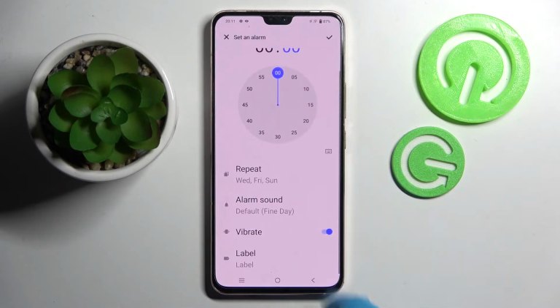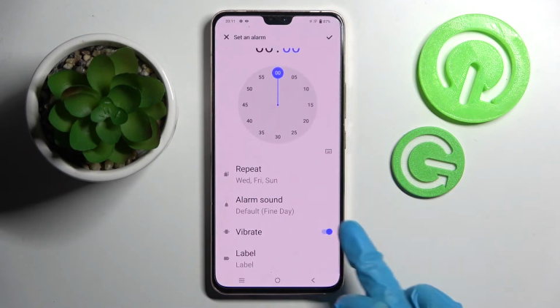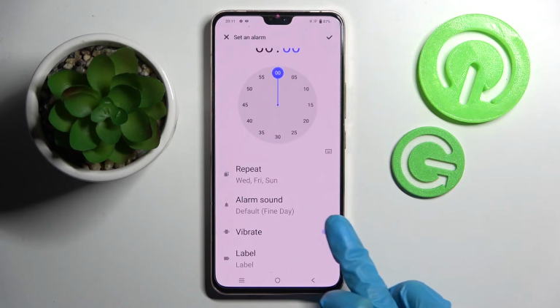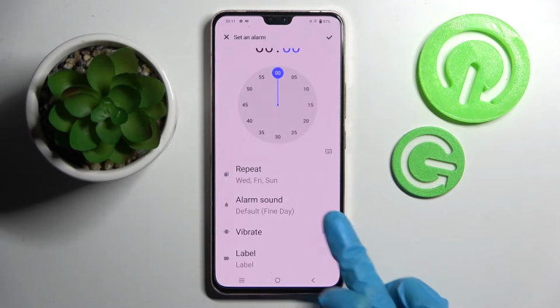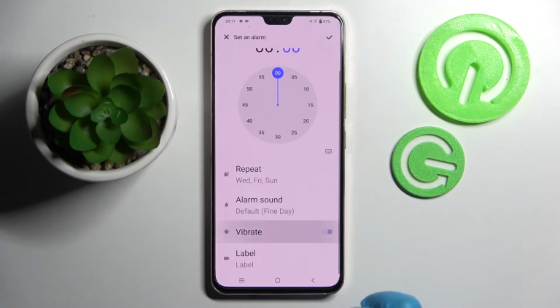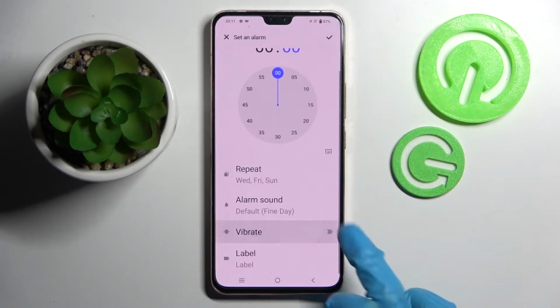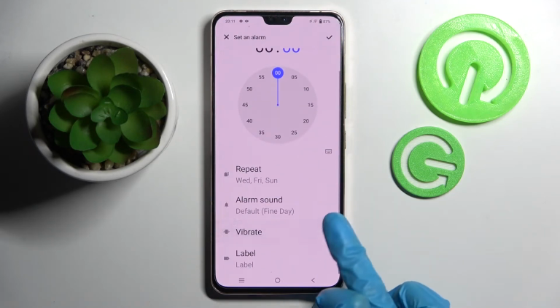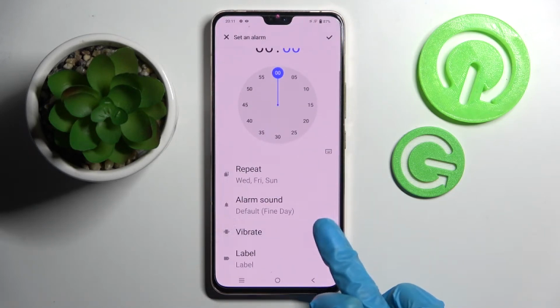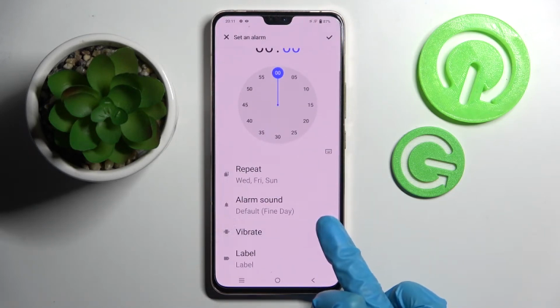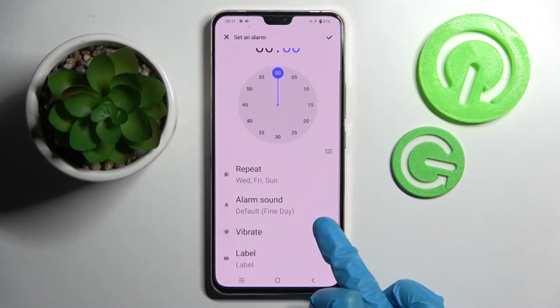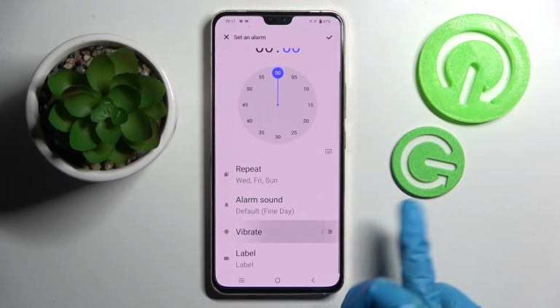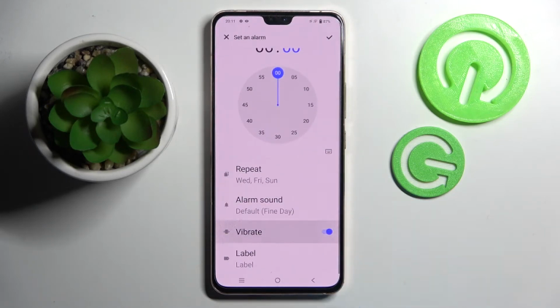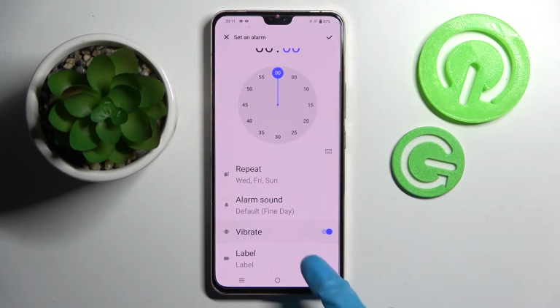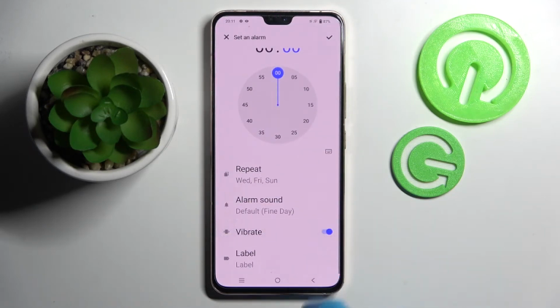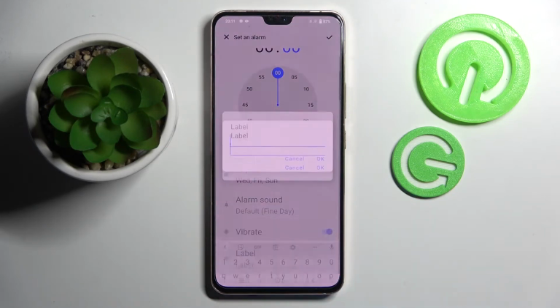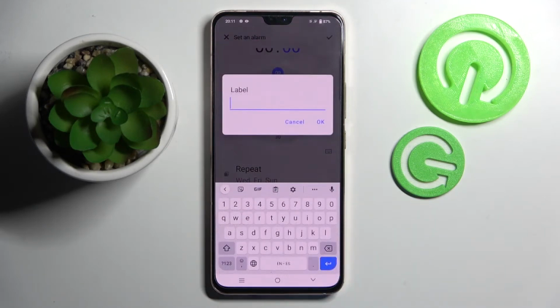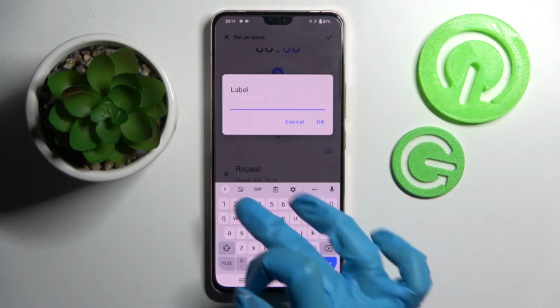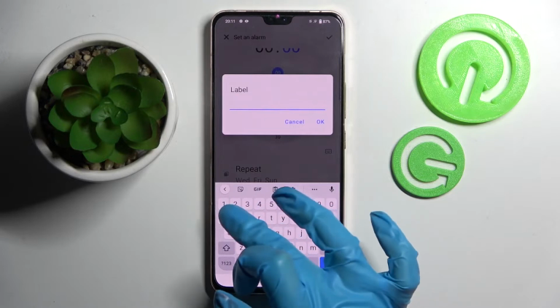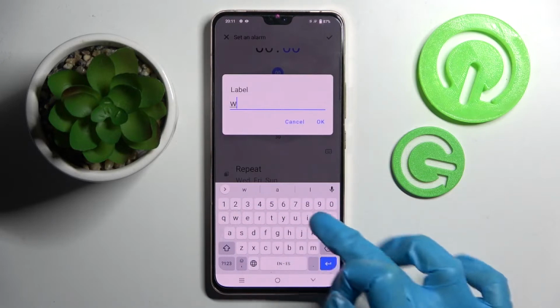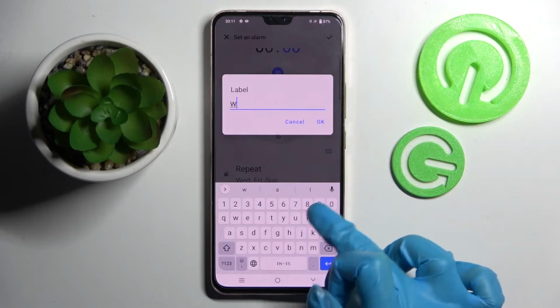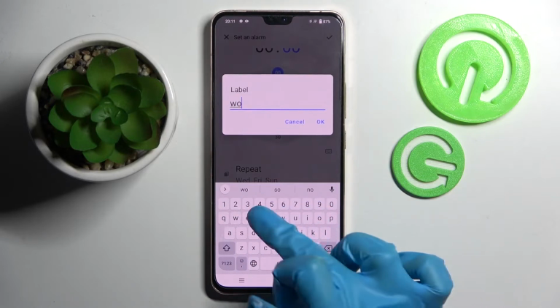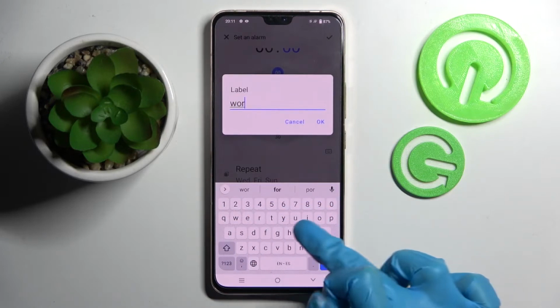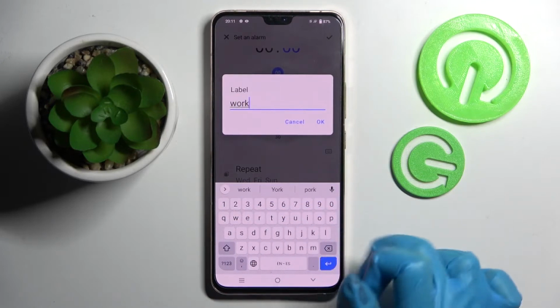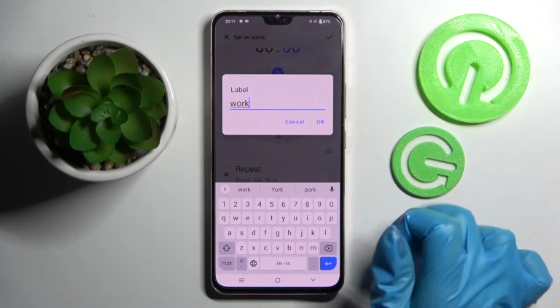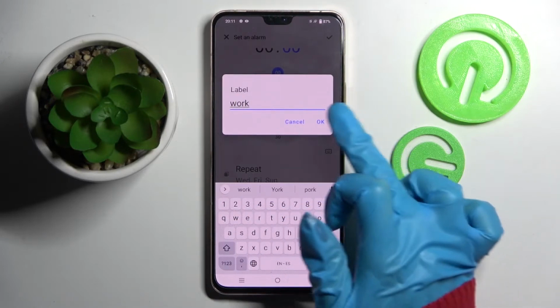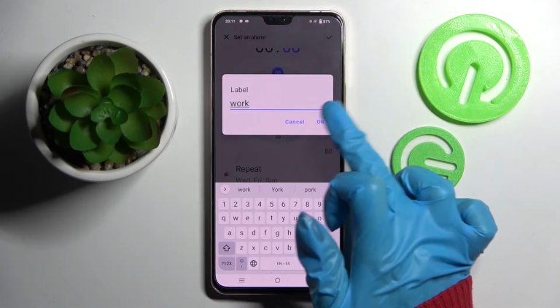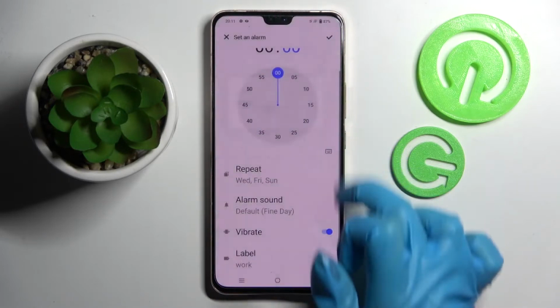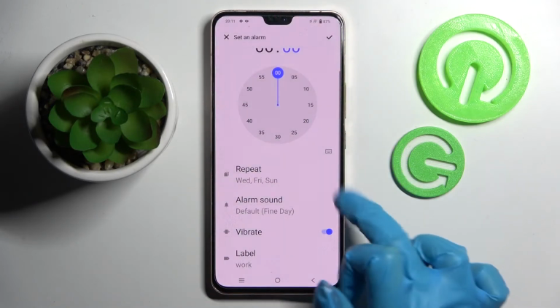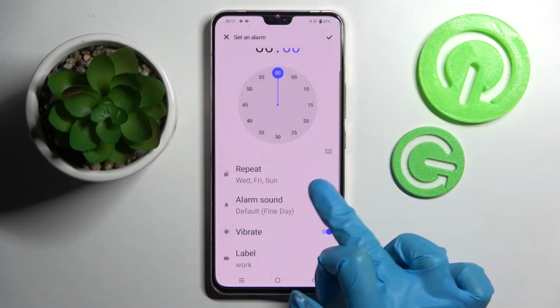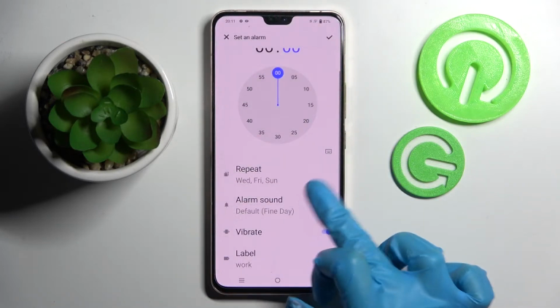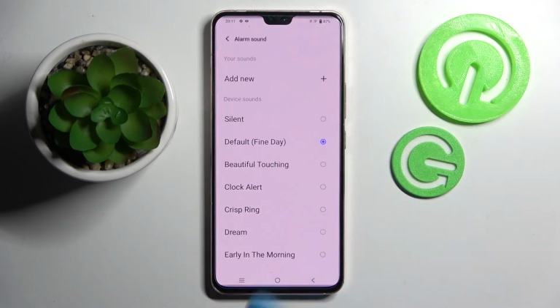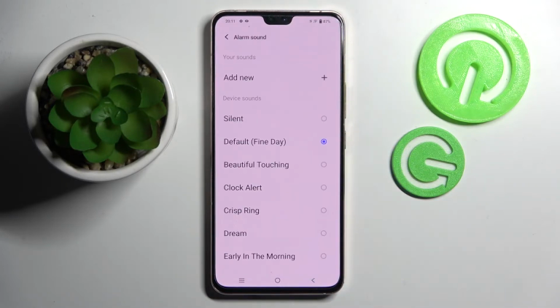Then tap on the switch next to vibrate to switch off or on vibrations and click on label. Label your alarm however you wish to, tap on OK and choose alarm sound.